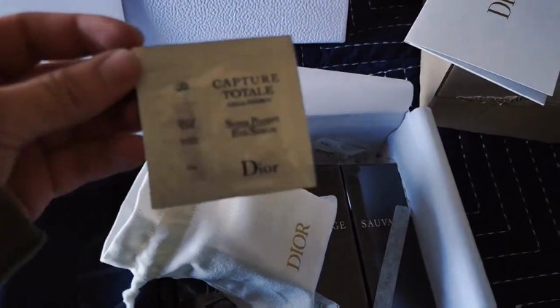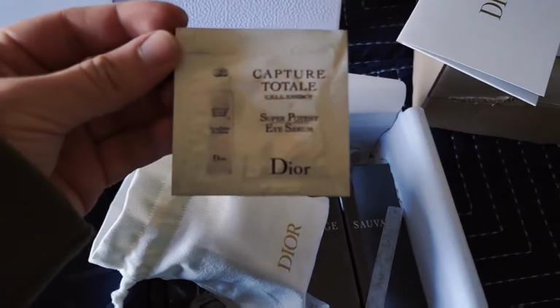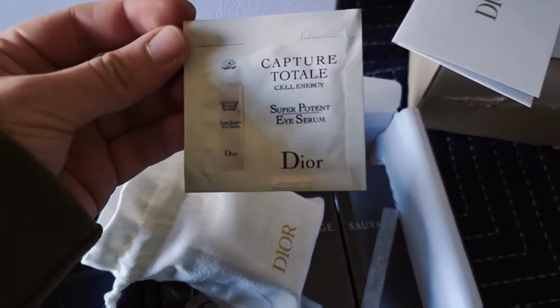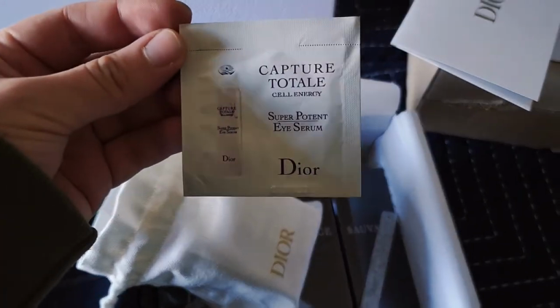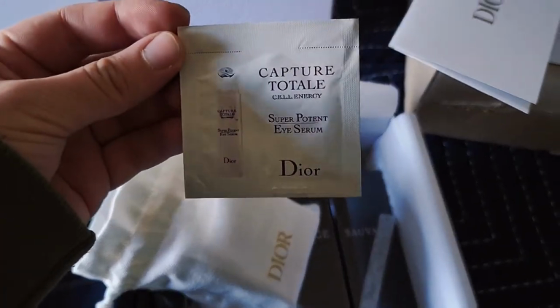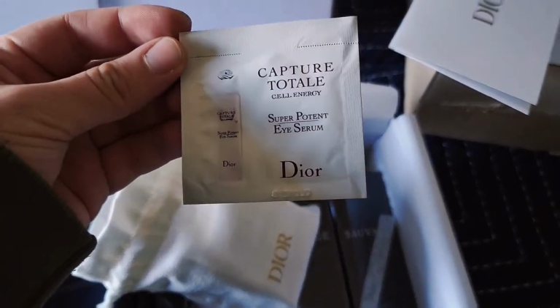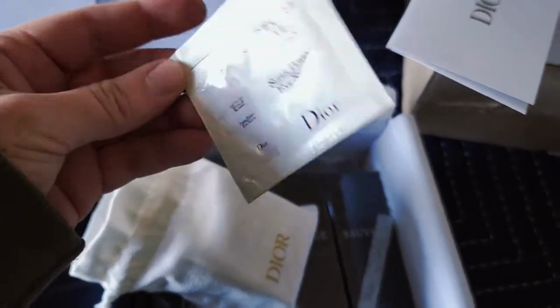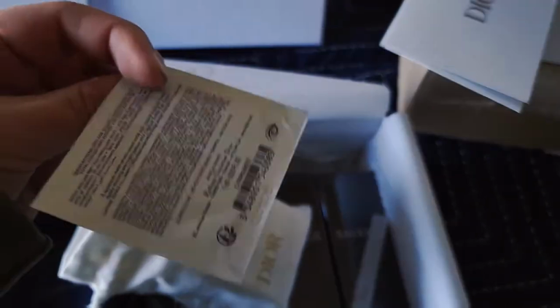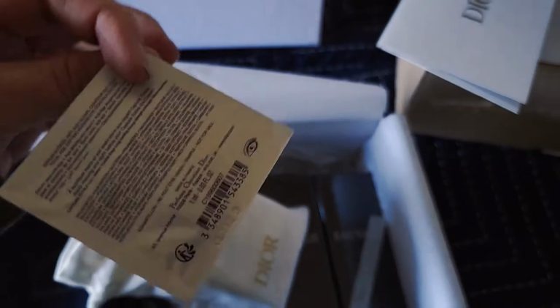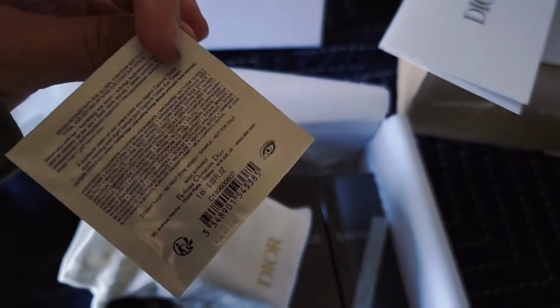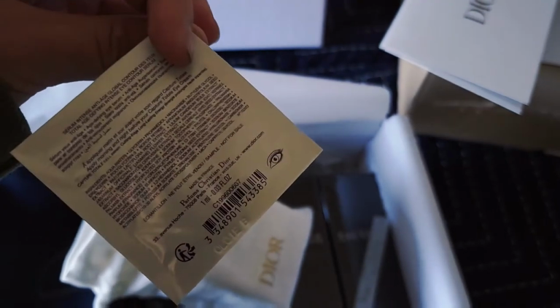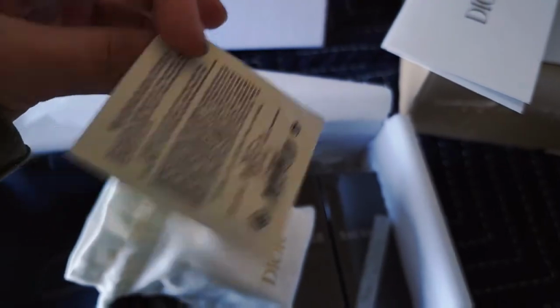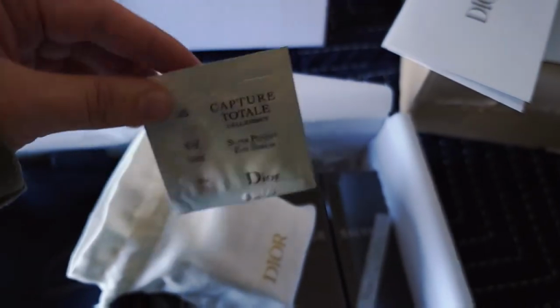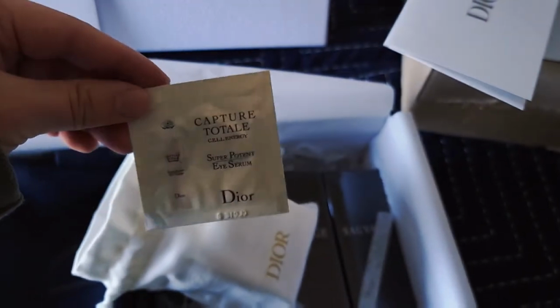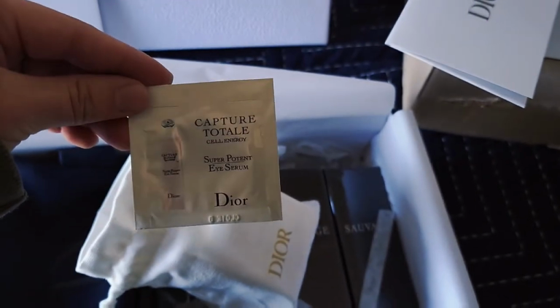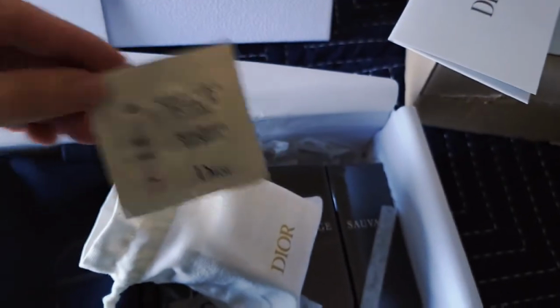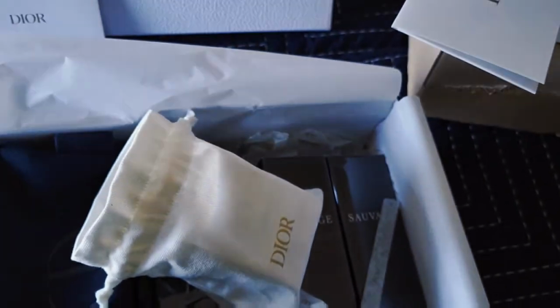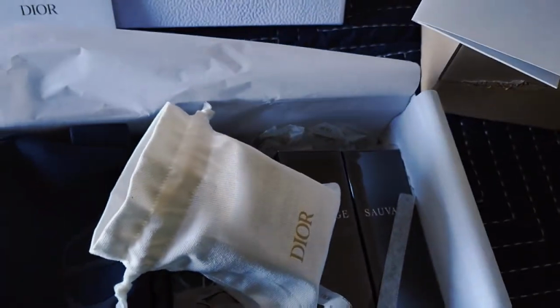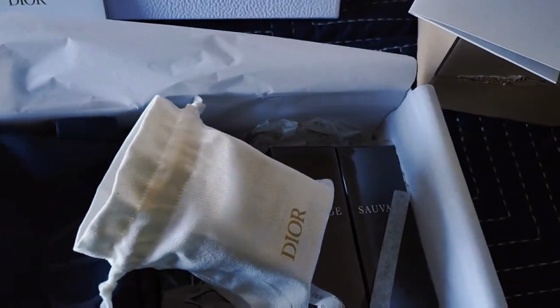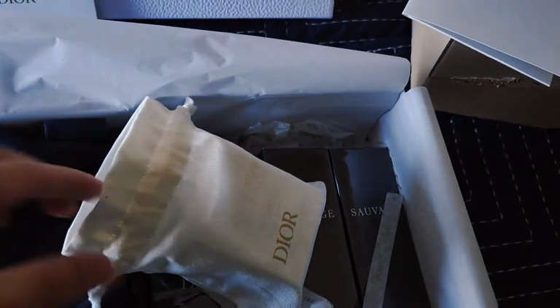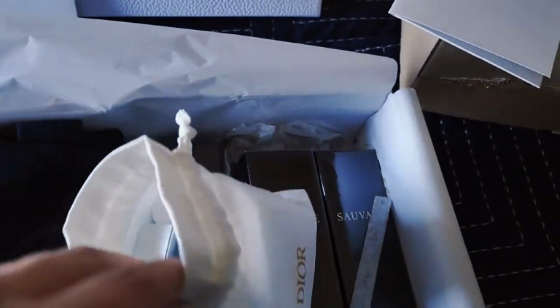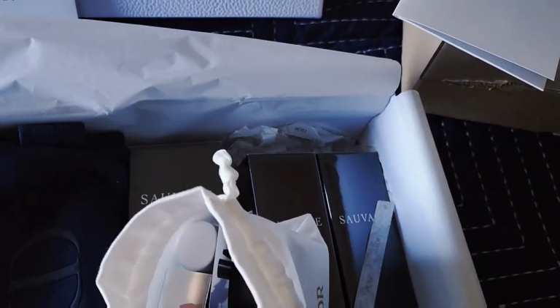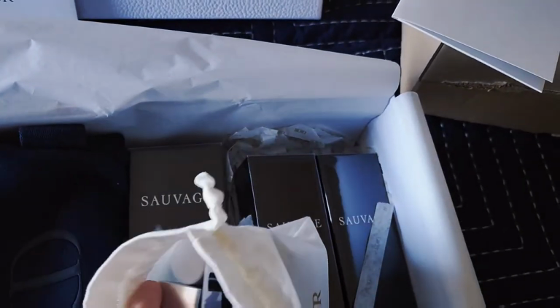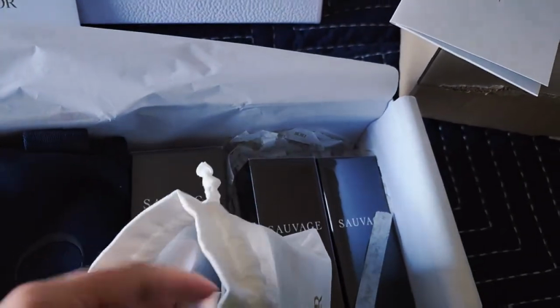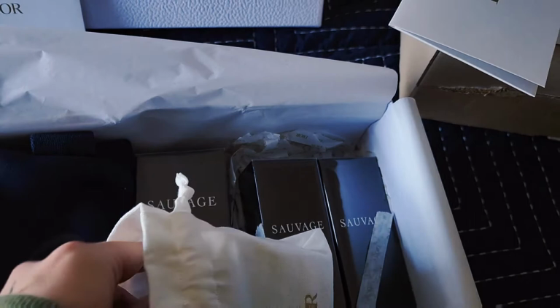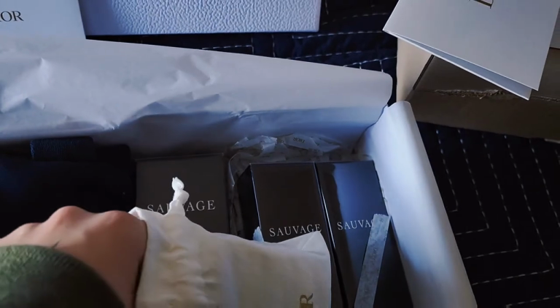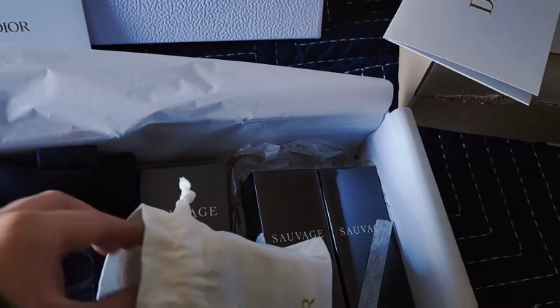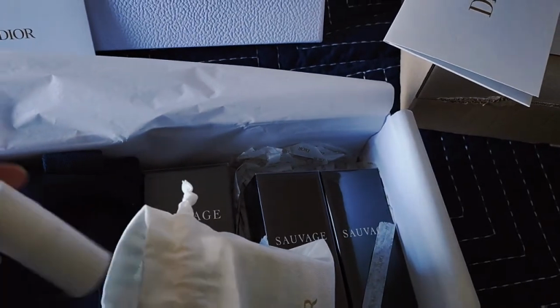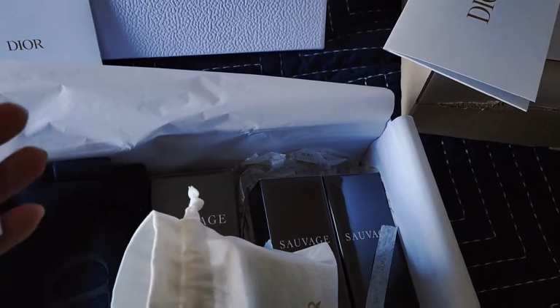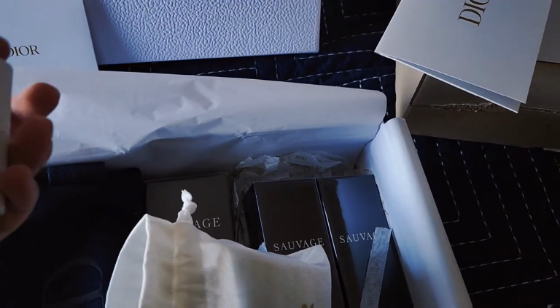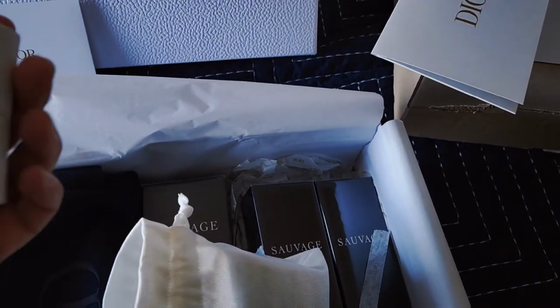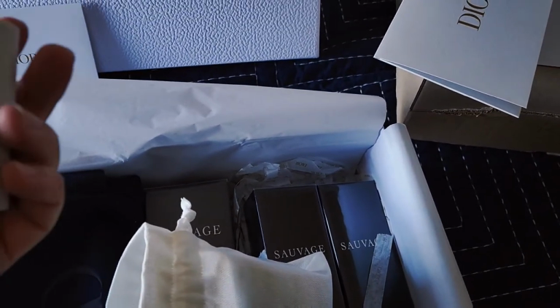The next sample is the Couture Total Eye Serum. I hear this is supposed to be really good at moisturizing underneath the eyes and keeping it from bagging.